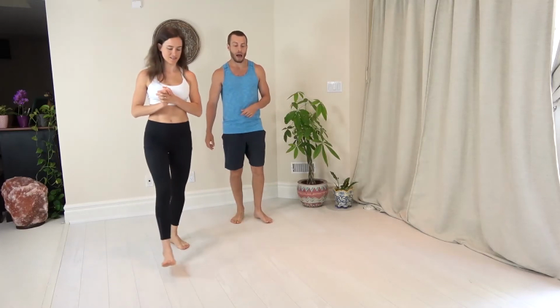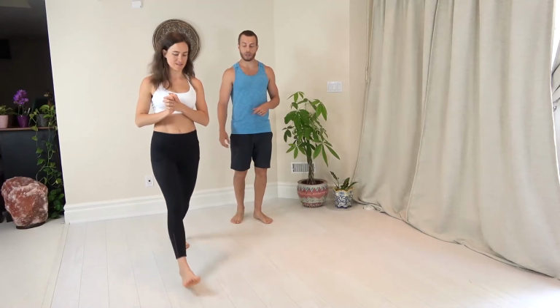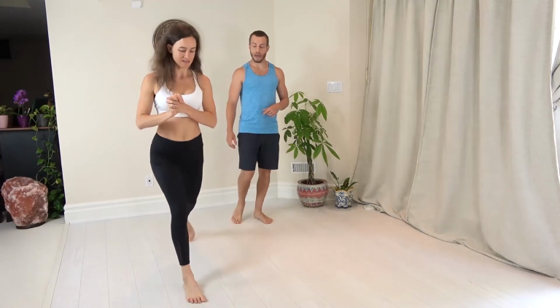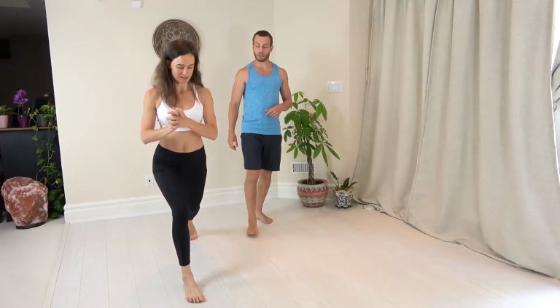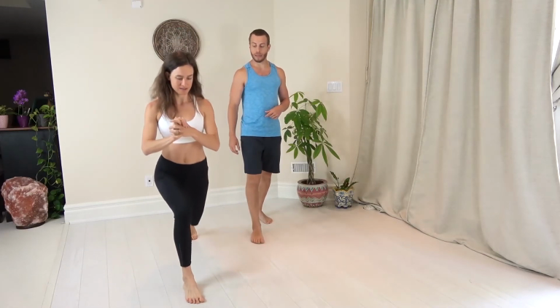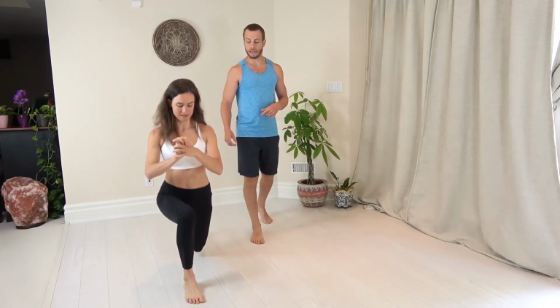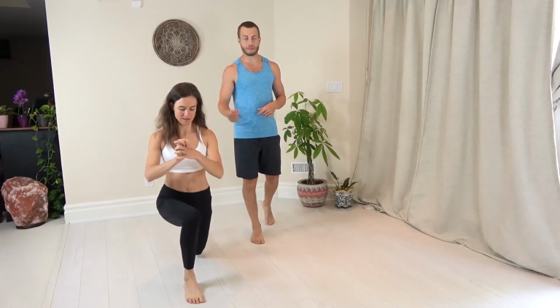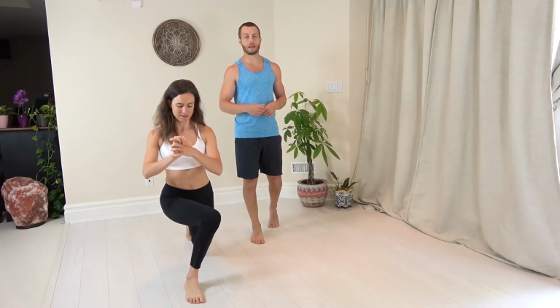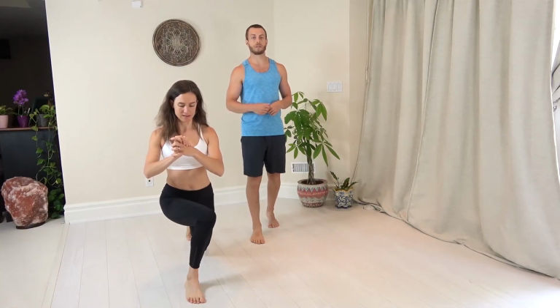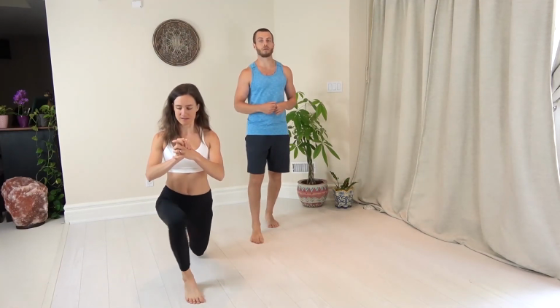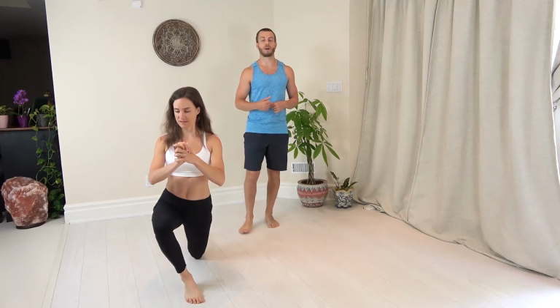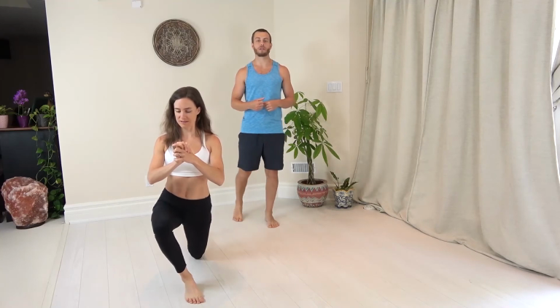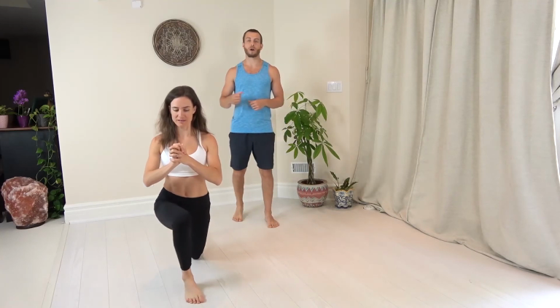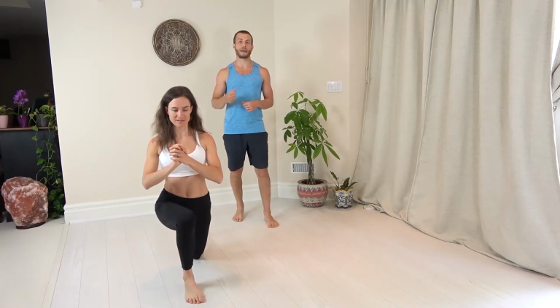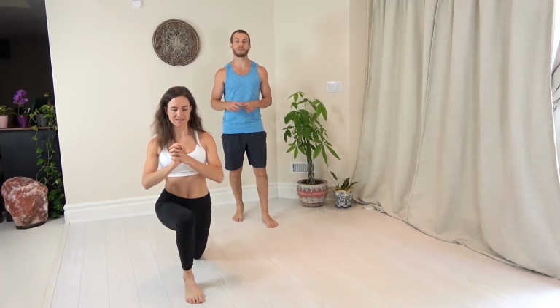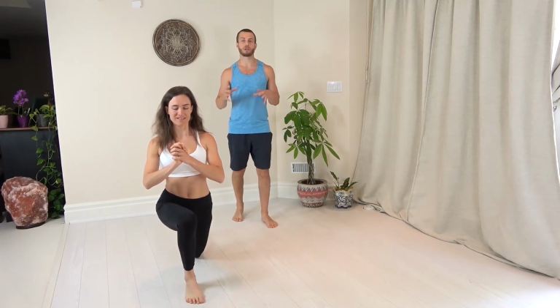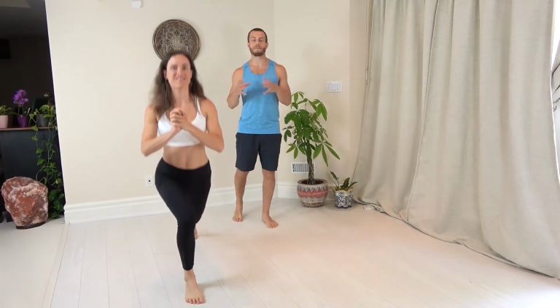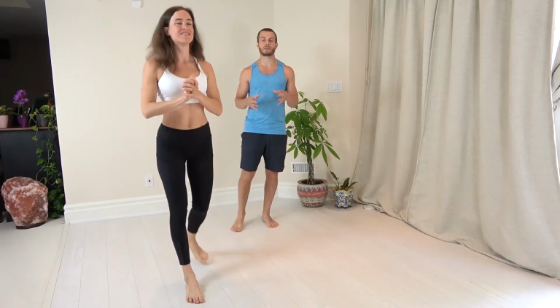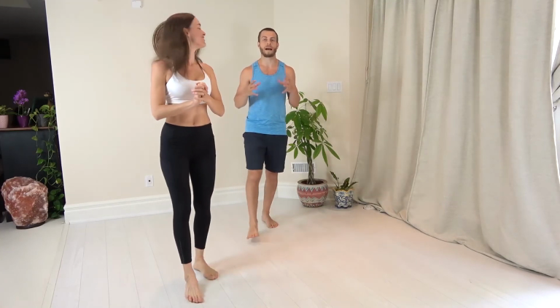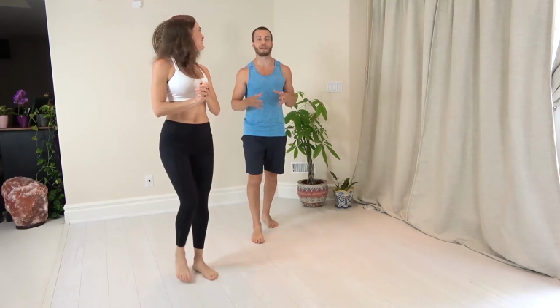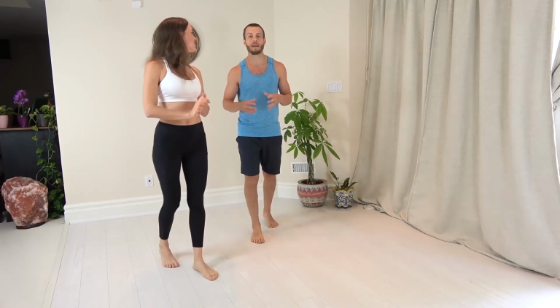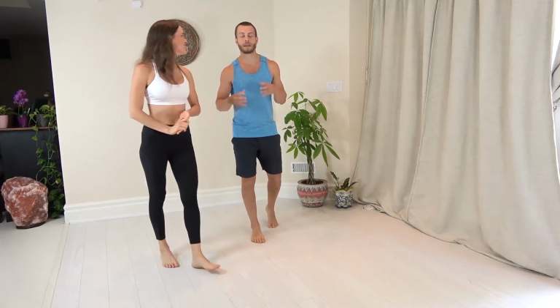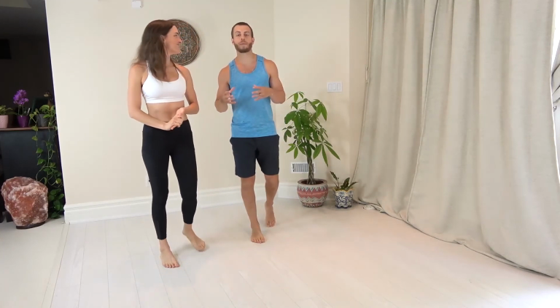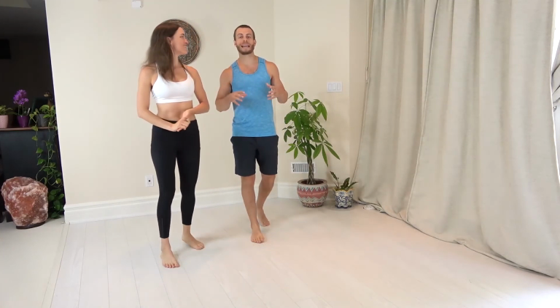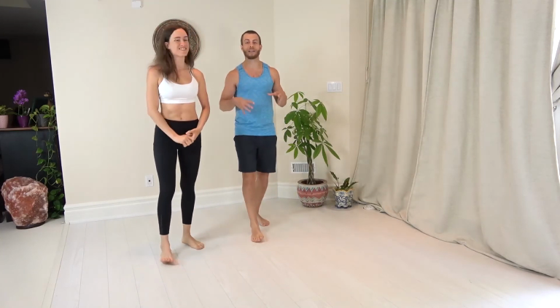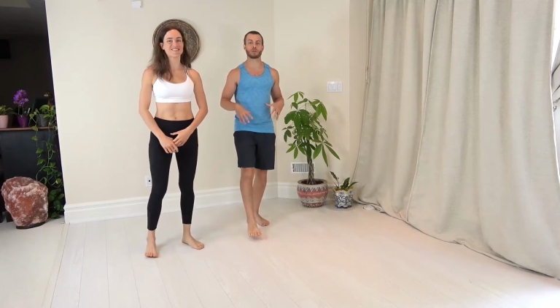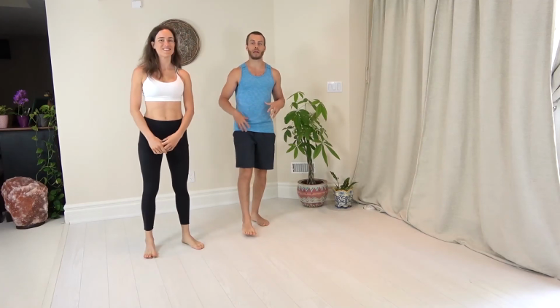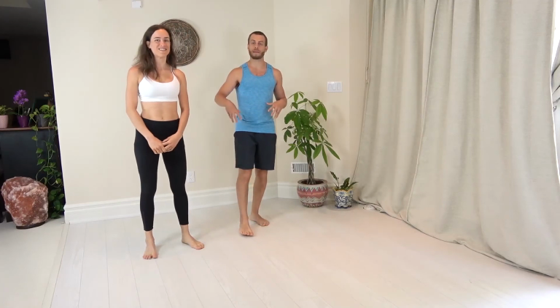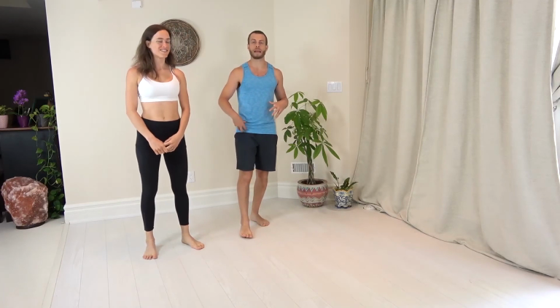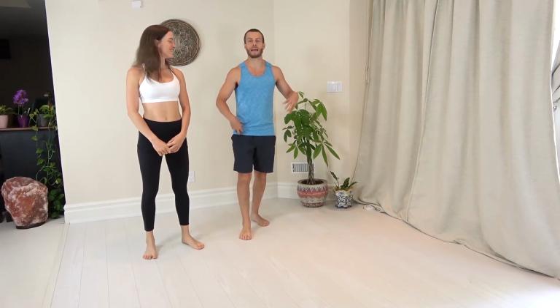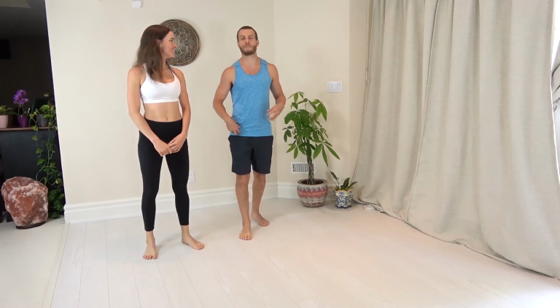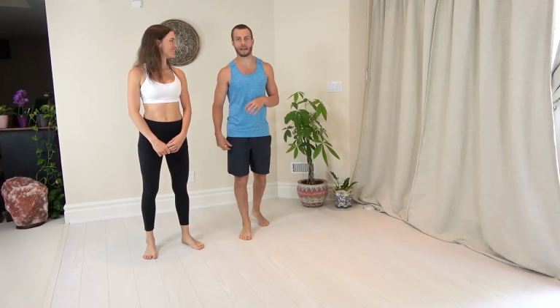As she steps she's not letting the knee collapse in or go too far out, just keeping it over the ankle so we can drive force effectively. Make sure you're maintaining internal torque at that front hip and that back hip.